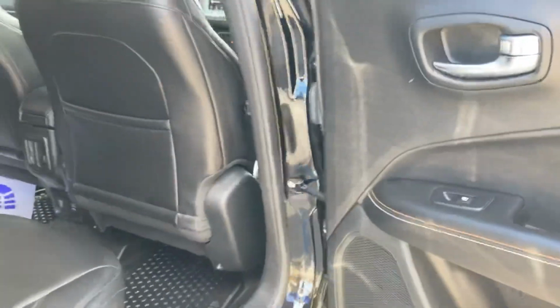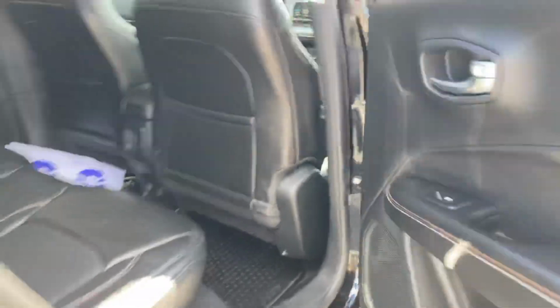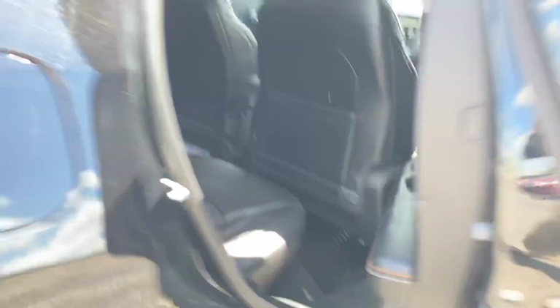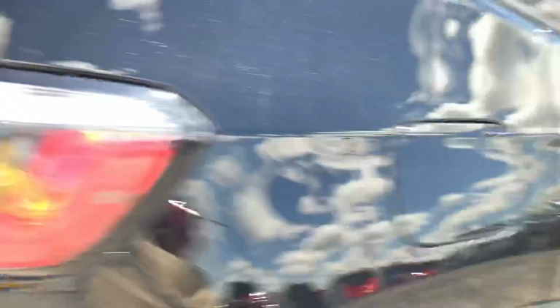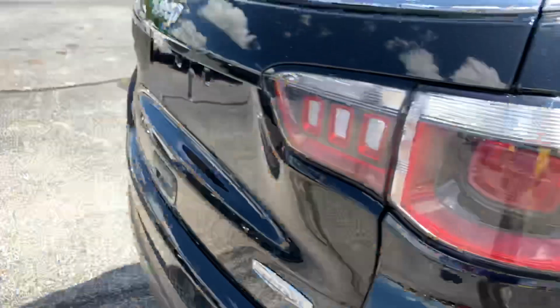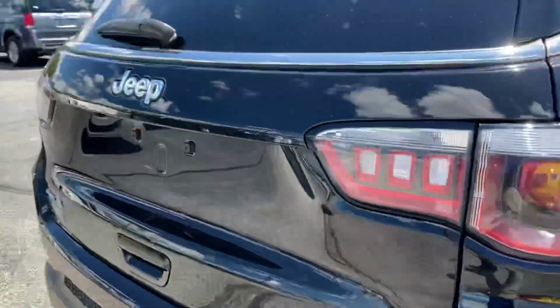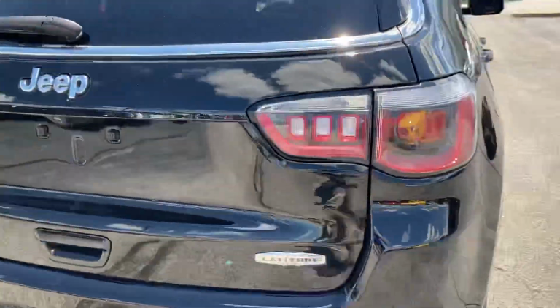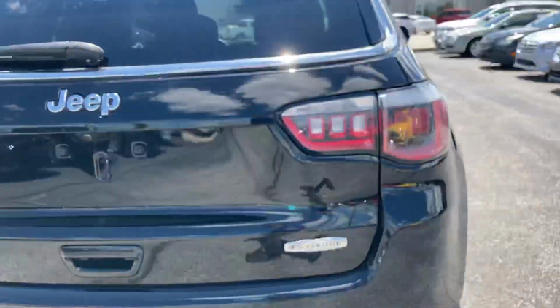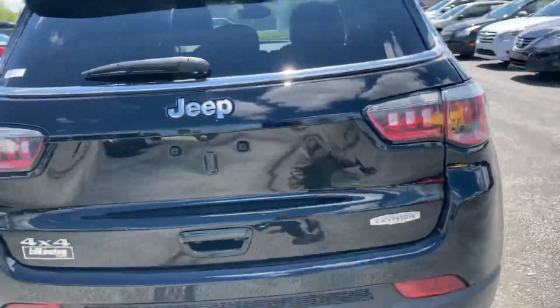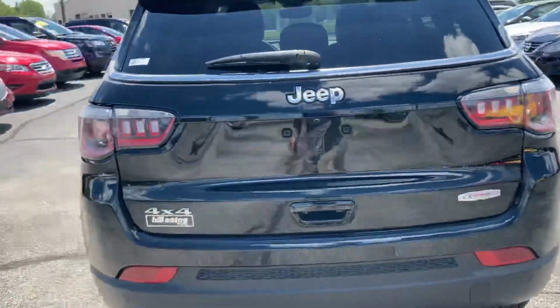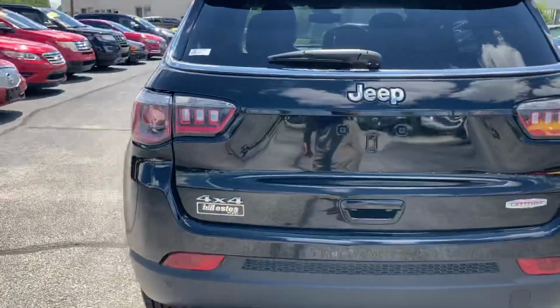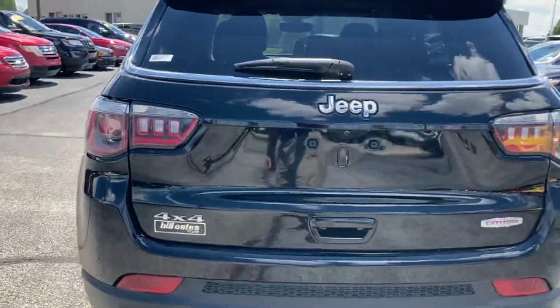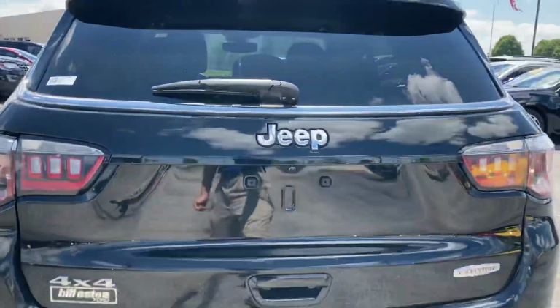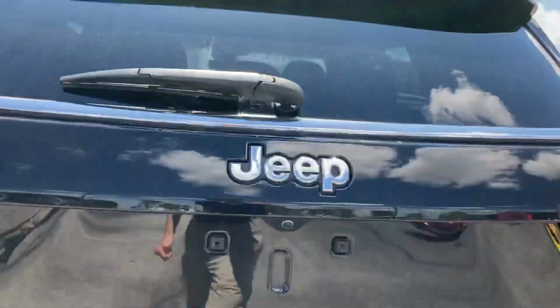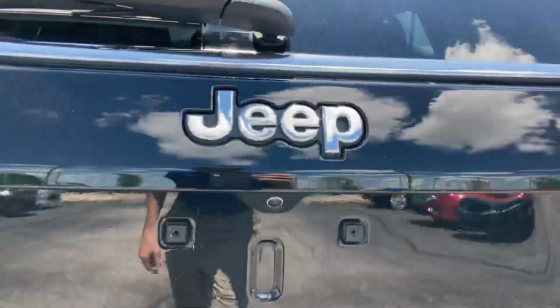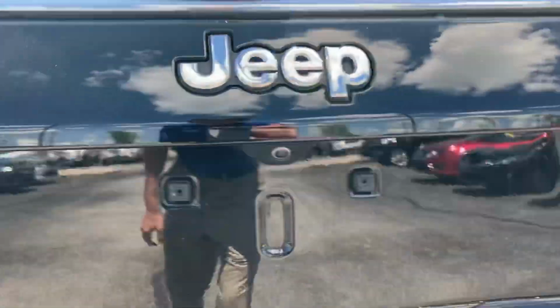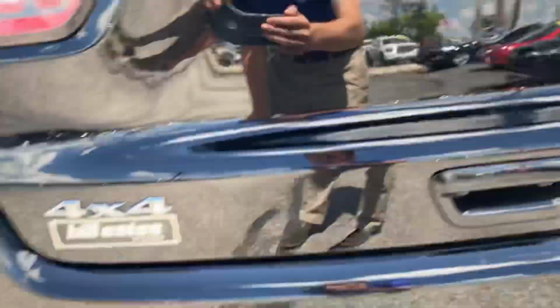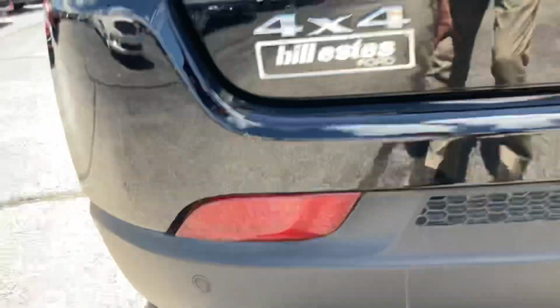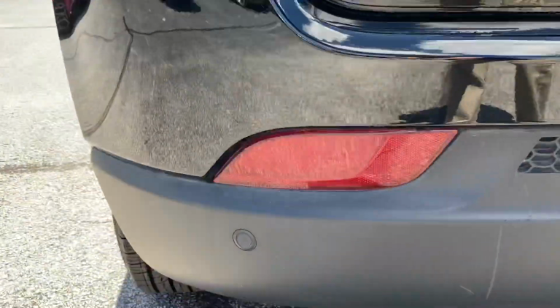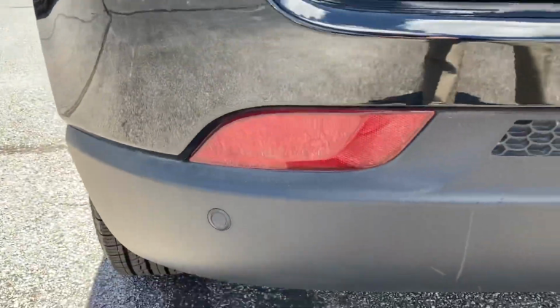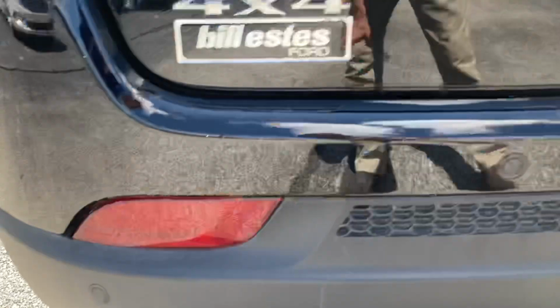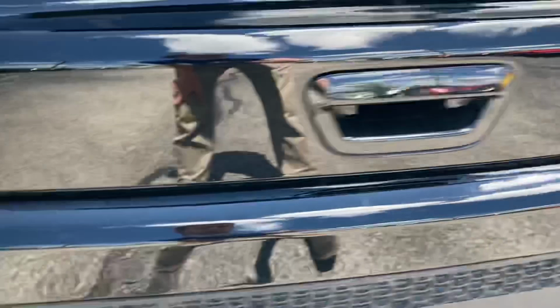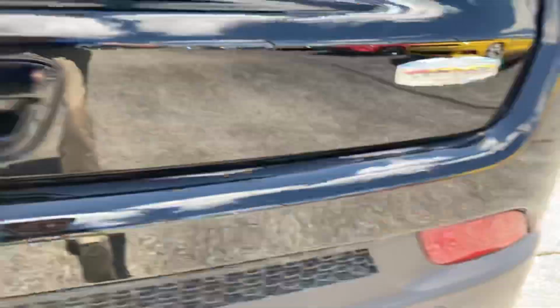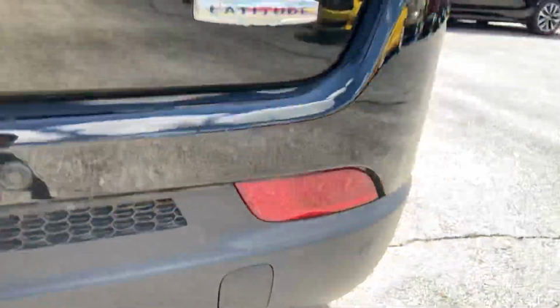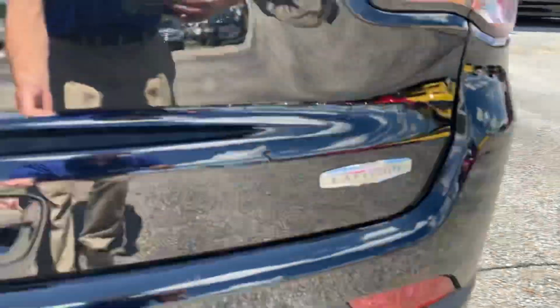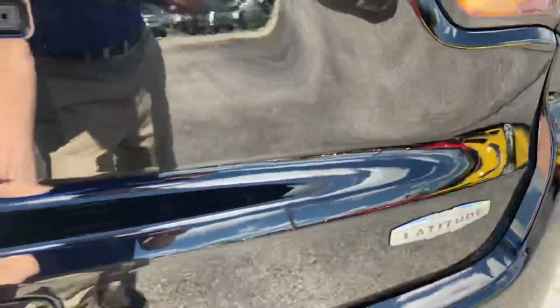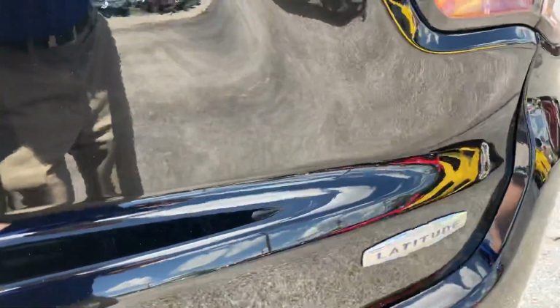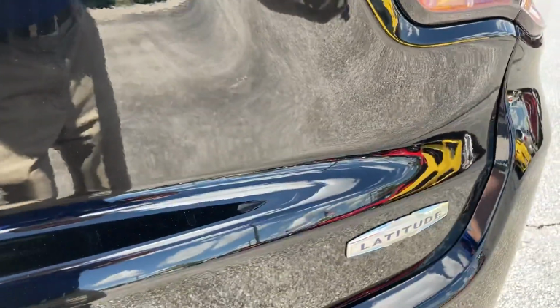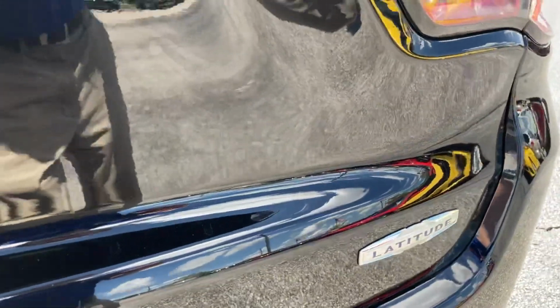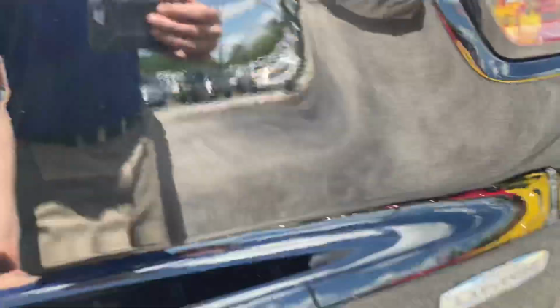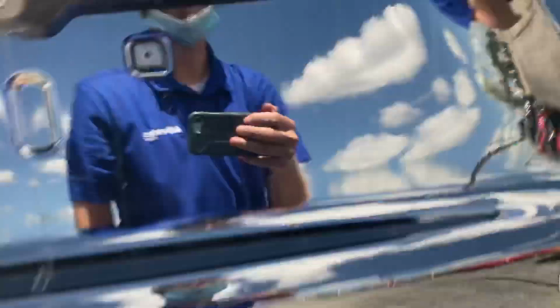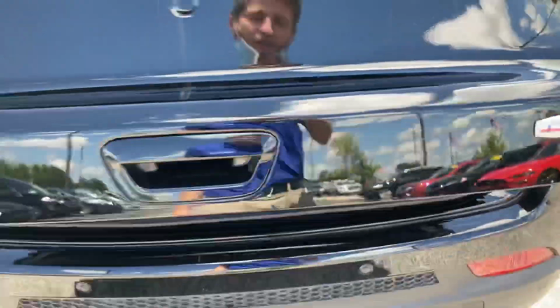Moving along to the very back — across the back bumper, this one does have the backup camera, but it also has backup sensors across the bumper that let you know how close you are to hitting something.